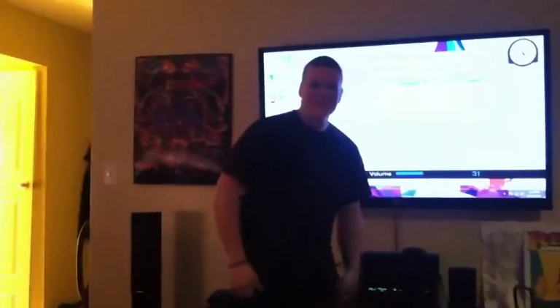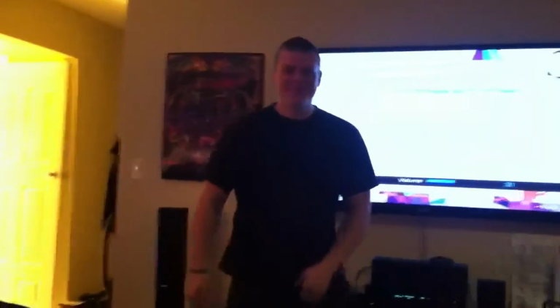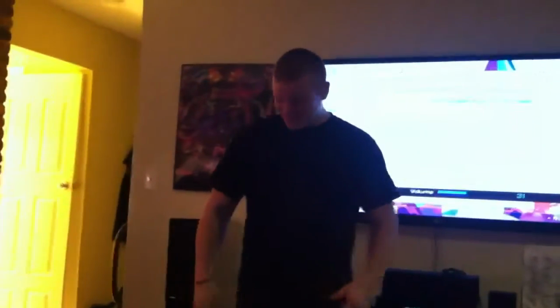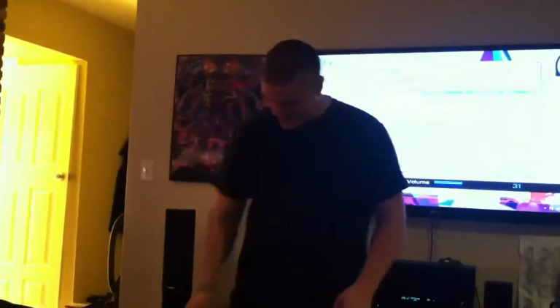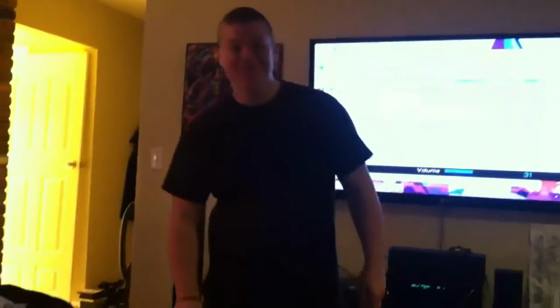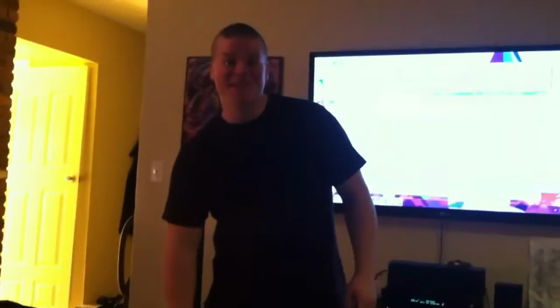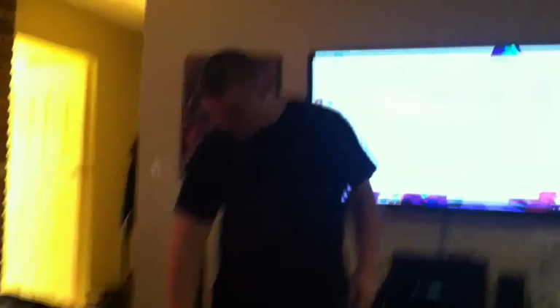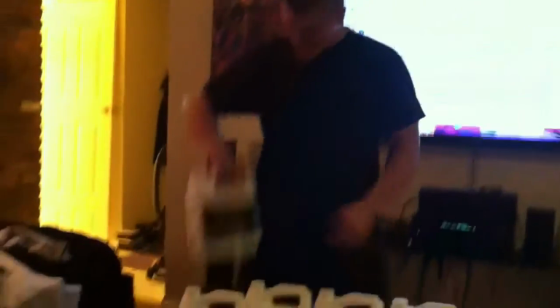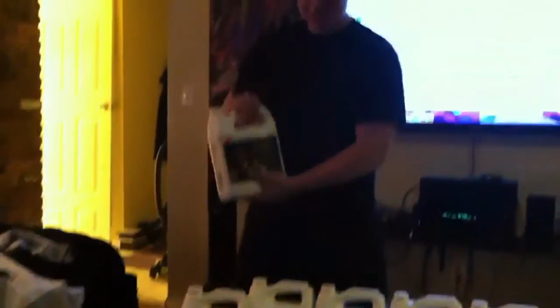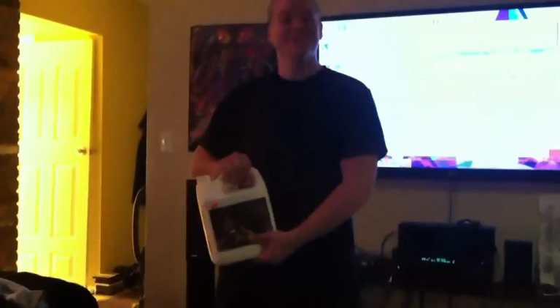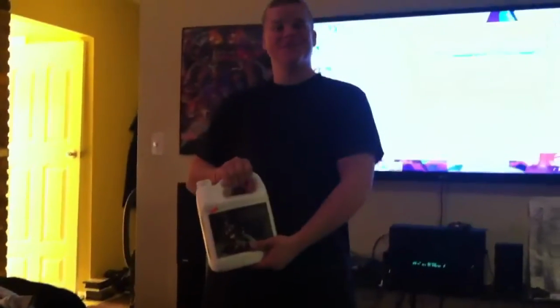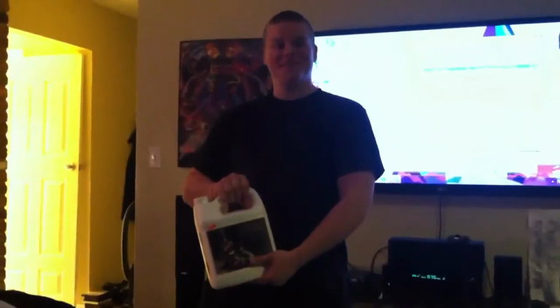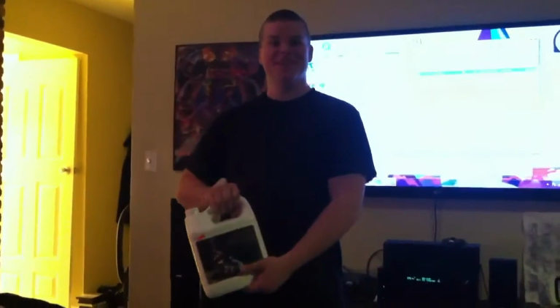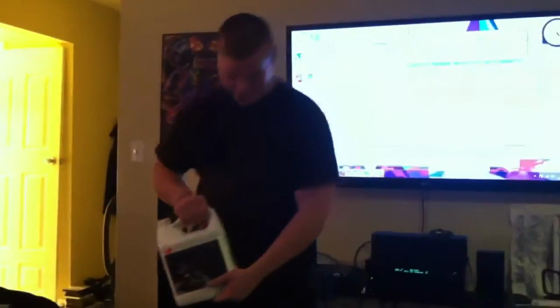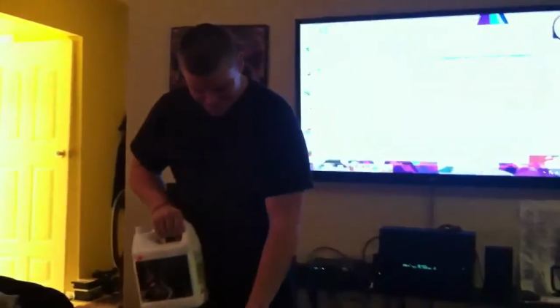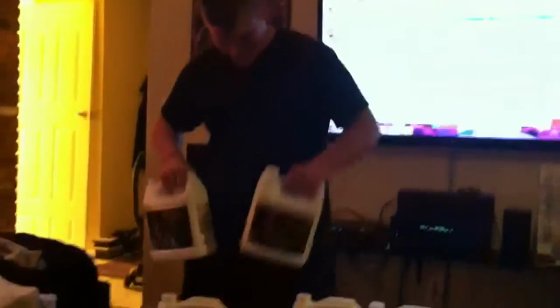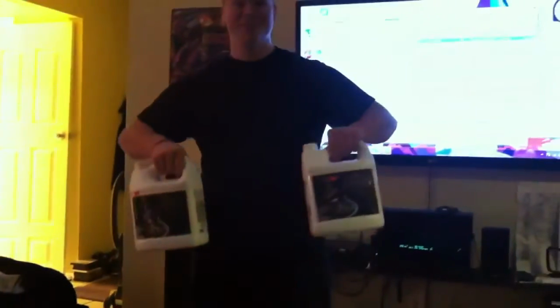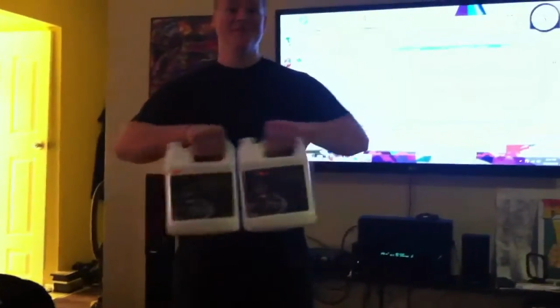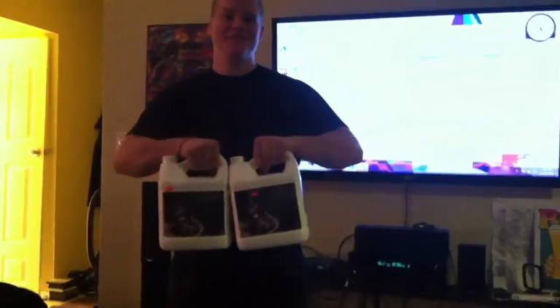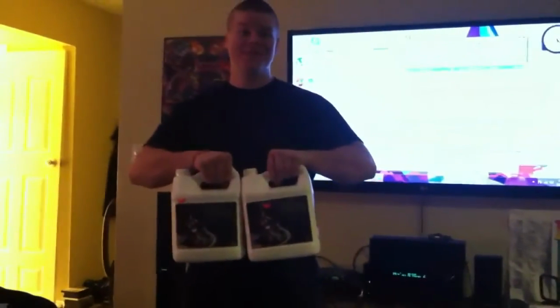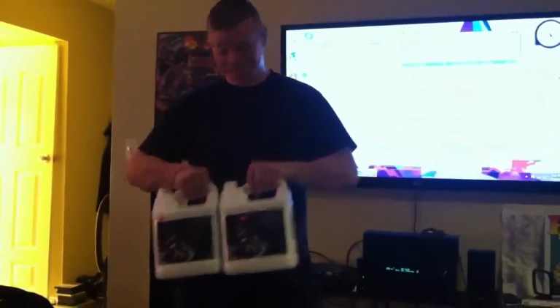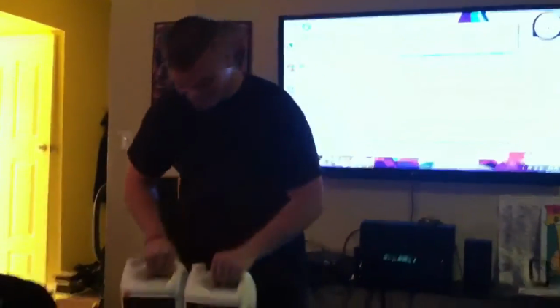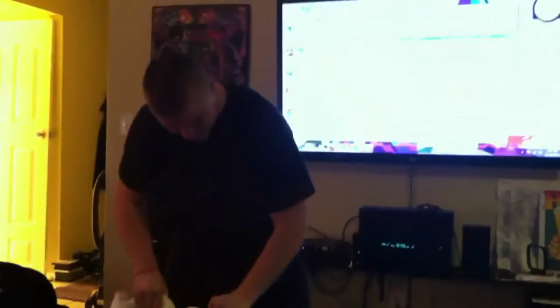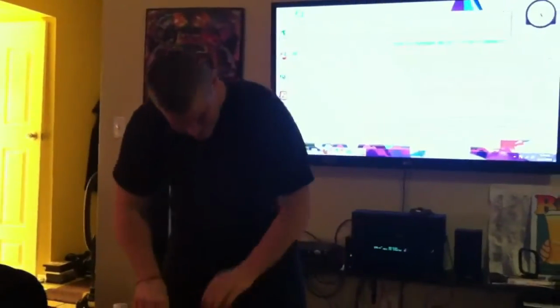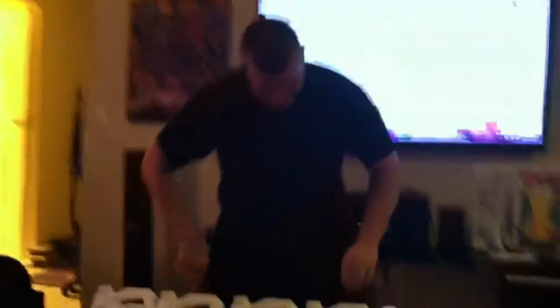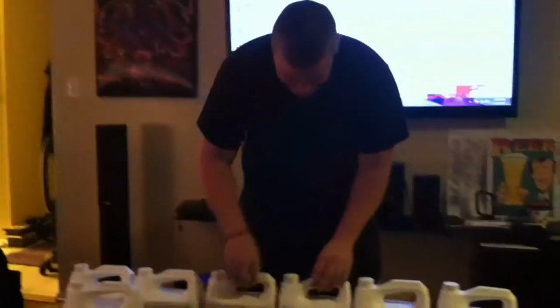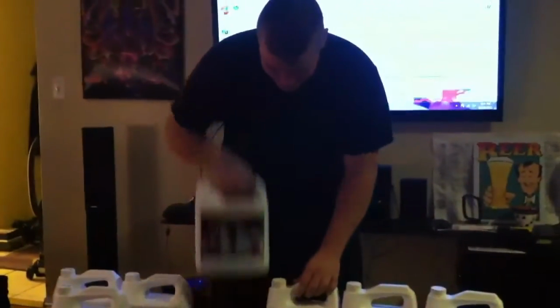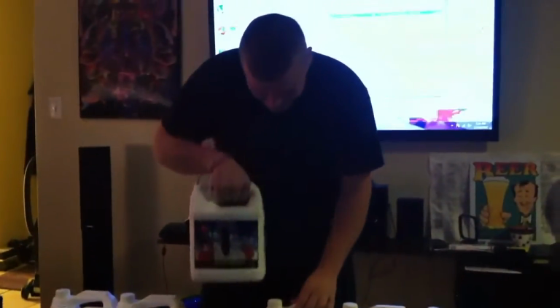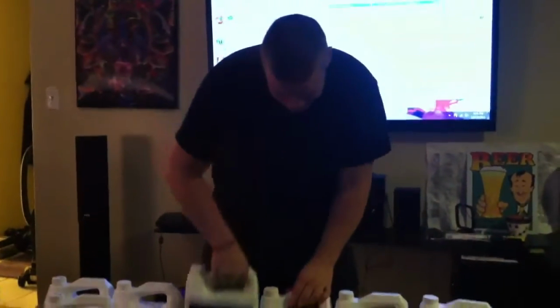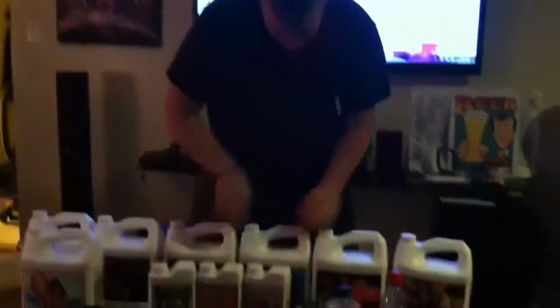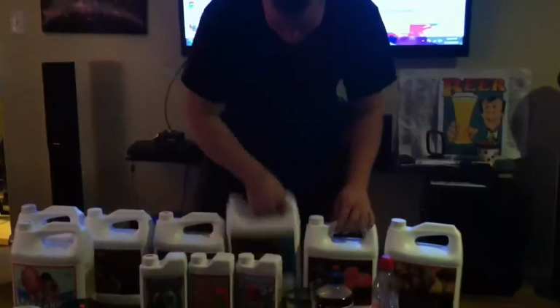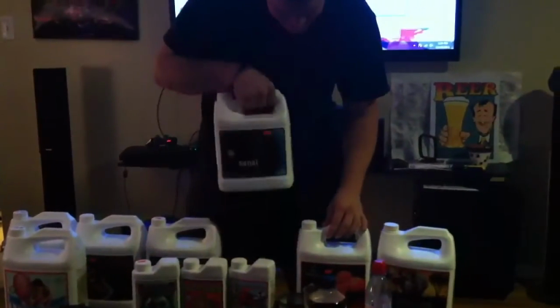What up people on the YouTube channel. This is what I use for my nutrients — I use Connoisseur A and B, that's what's up. If you got the money, get it. Then we got B52 and Sensi Zyme, which is dank.